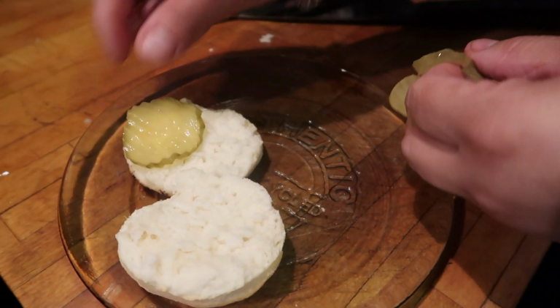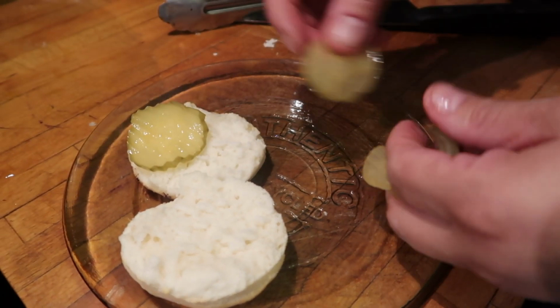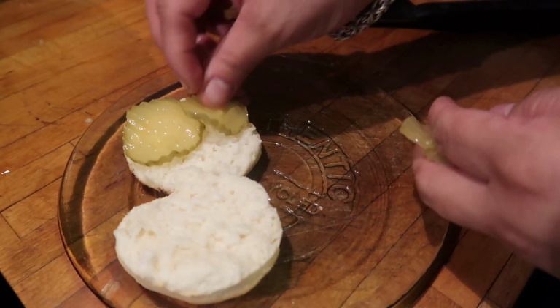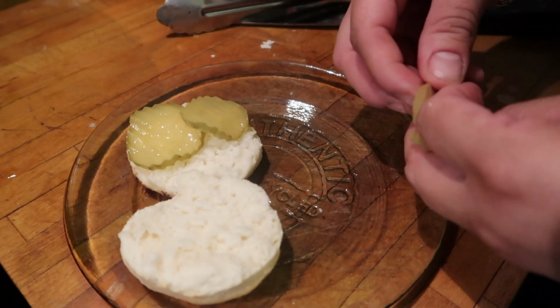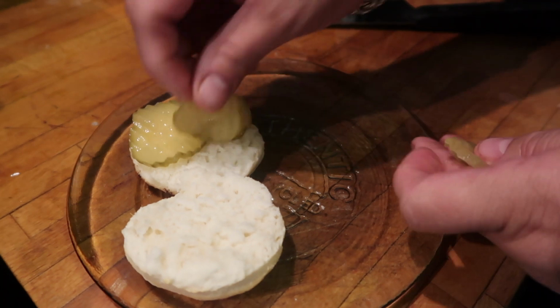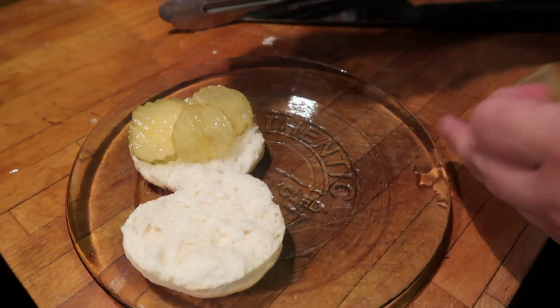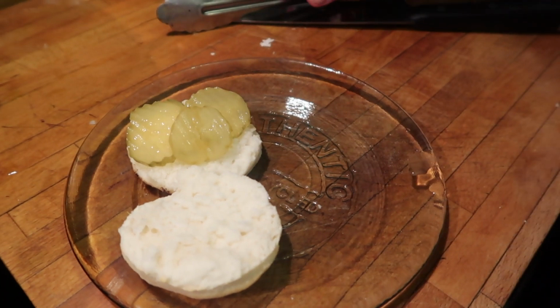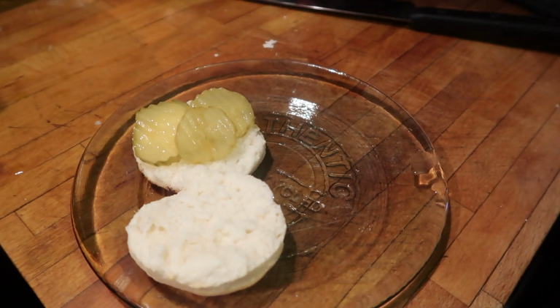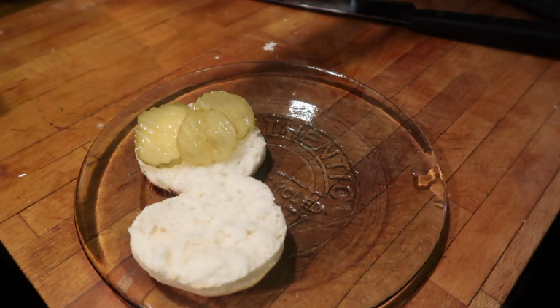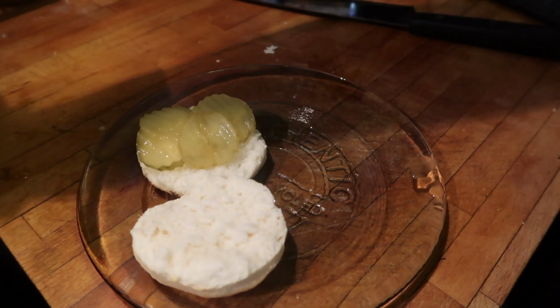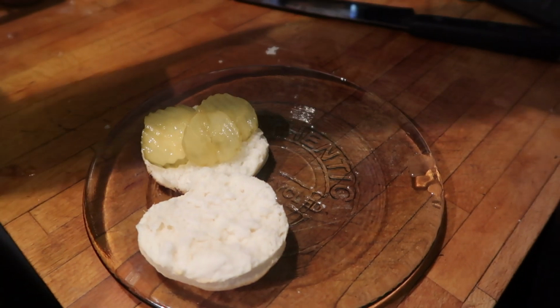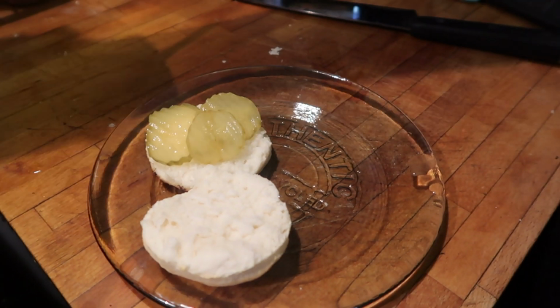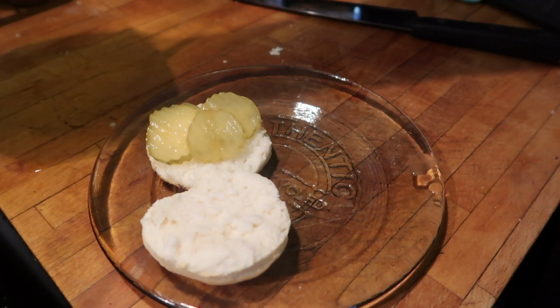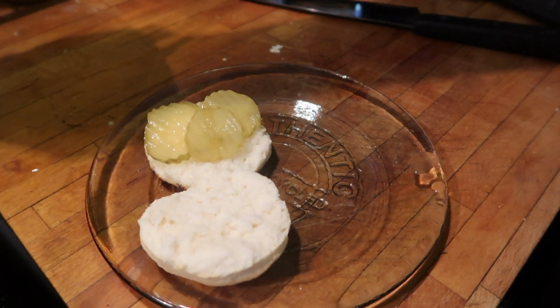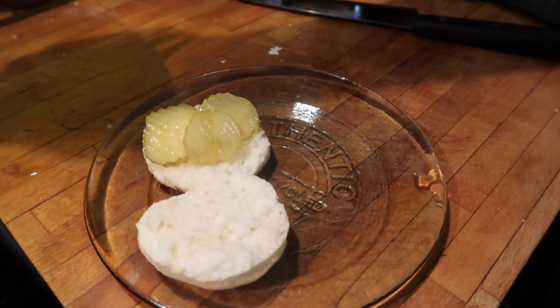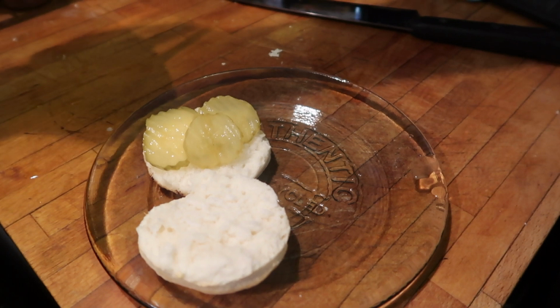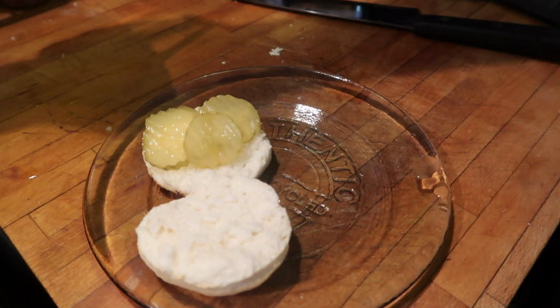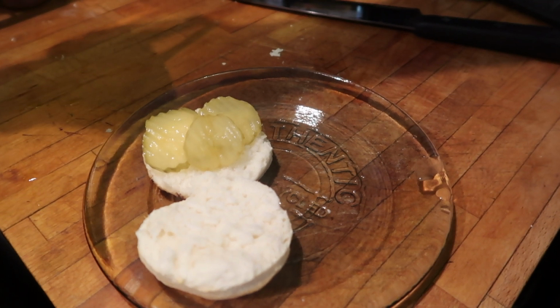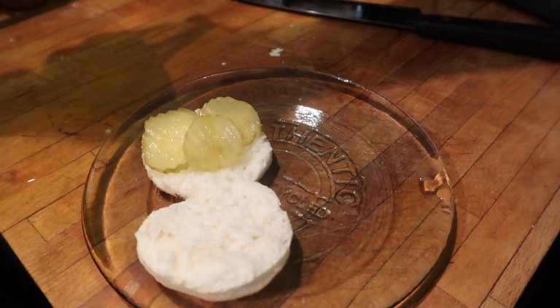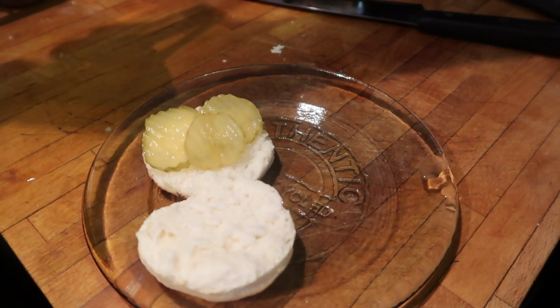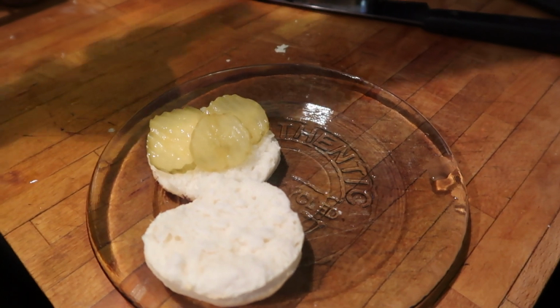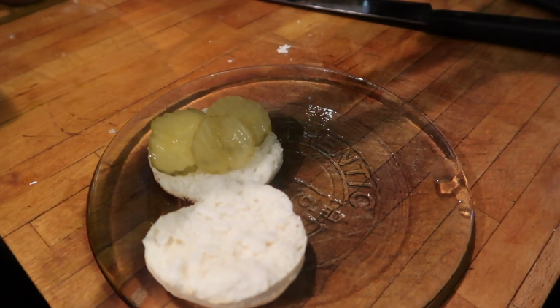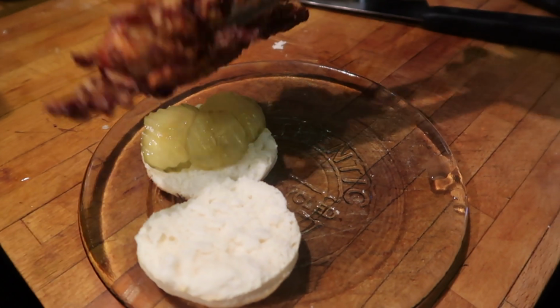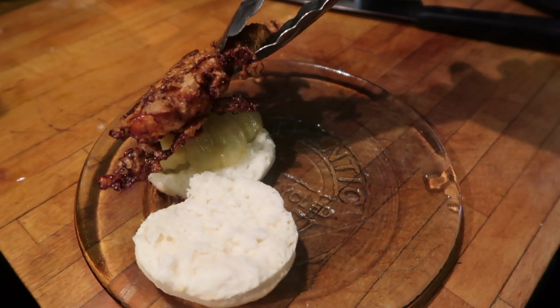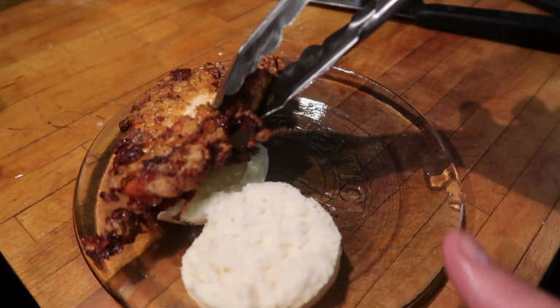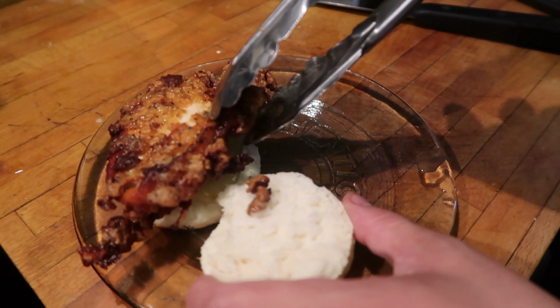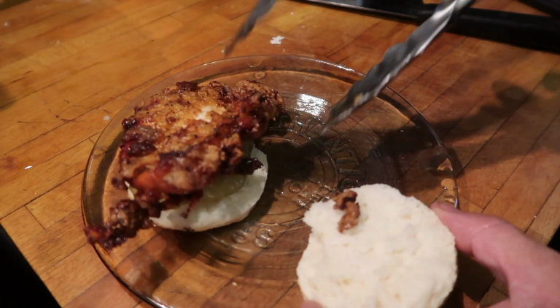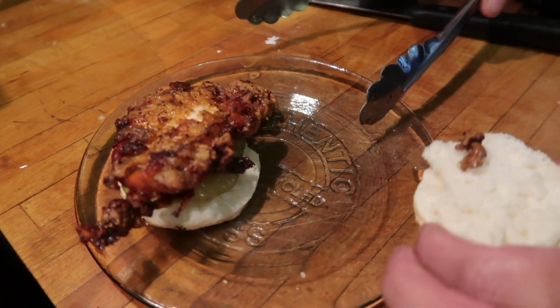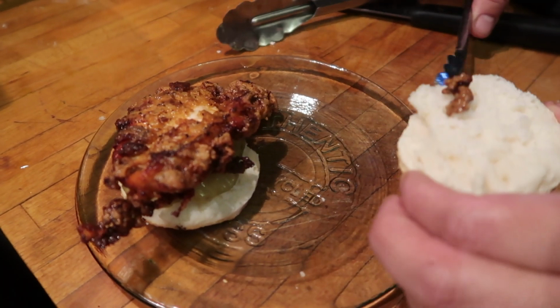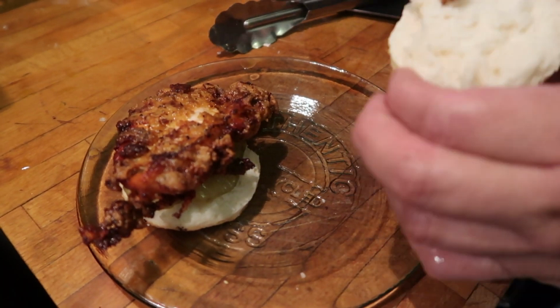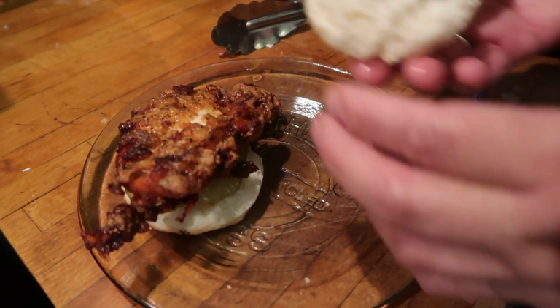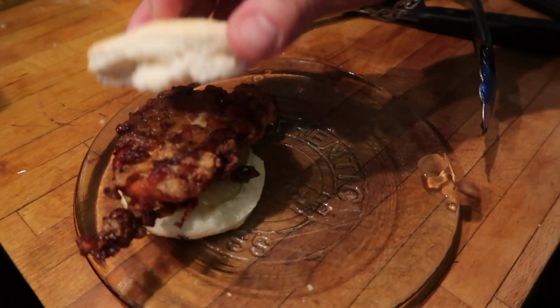If you want to do something similar to Popeye's, you can just add the pickles. I find it kind of boring — I usually make a gravy. I didn't make it on this video, but I usually make the biscuits, the gravy, and the chicken. I'm also going to show you a second way to make it.